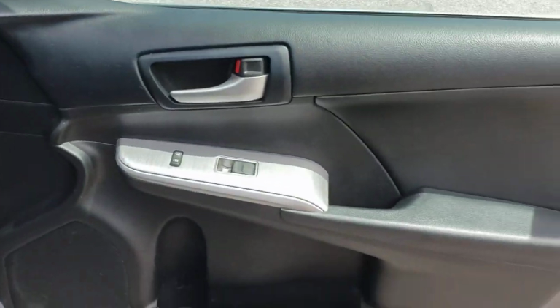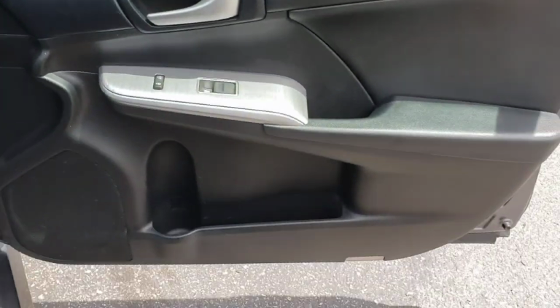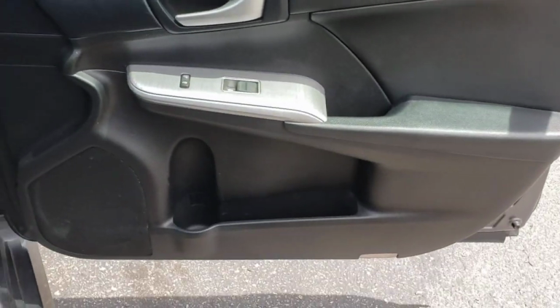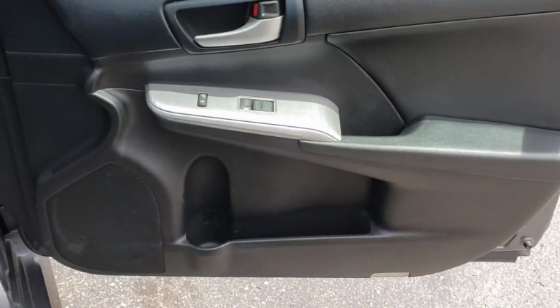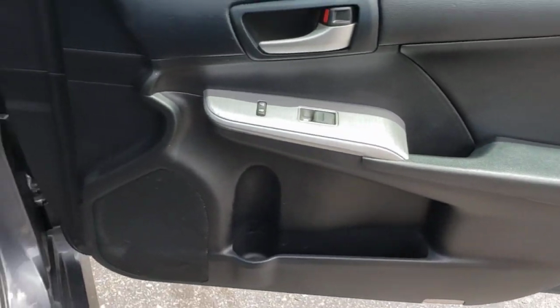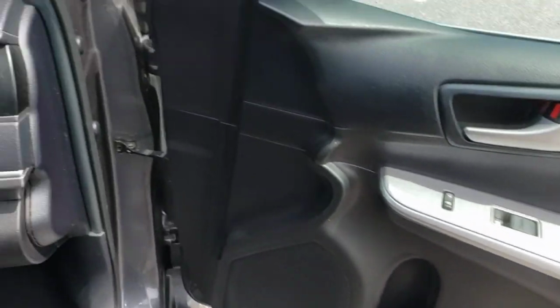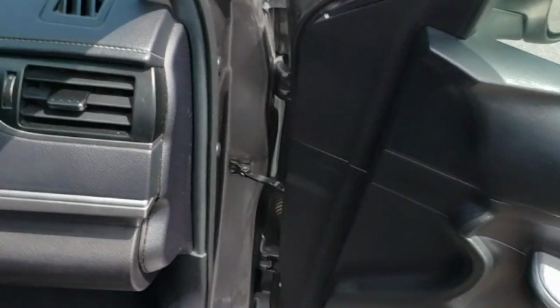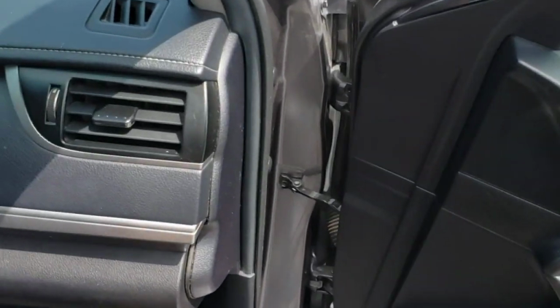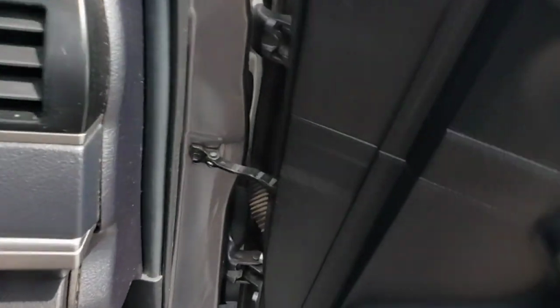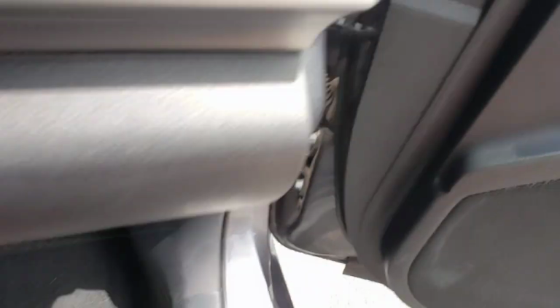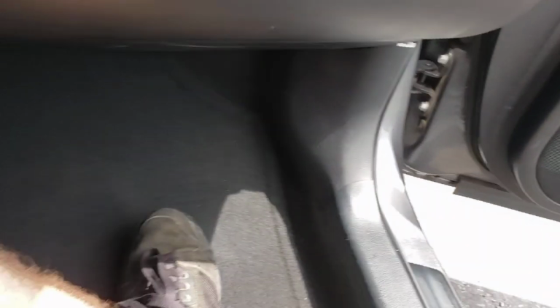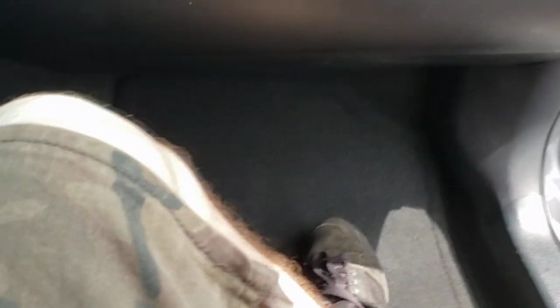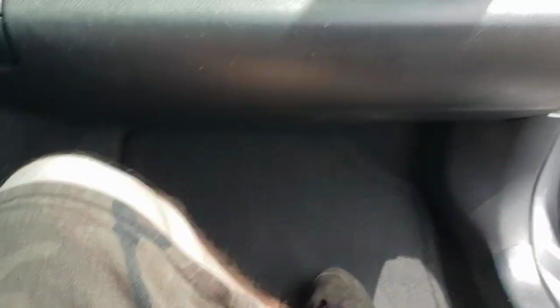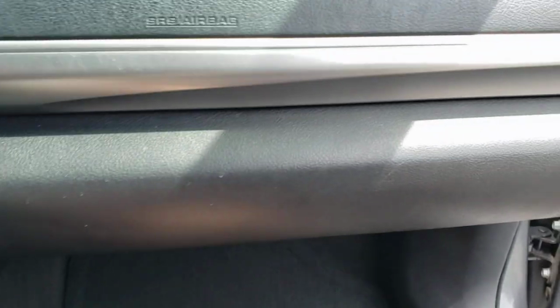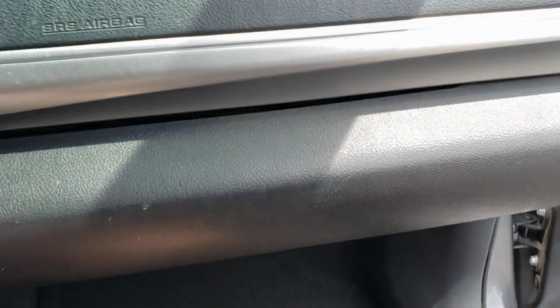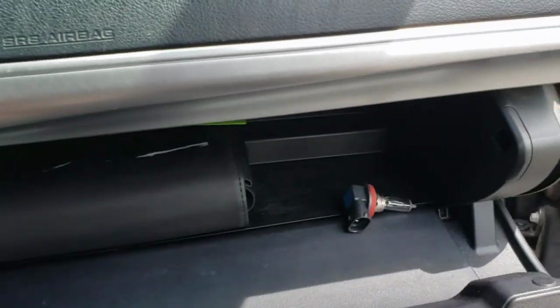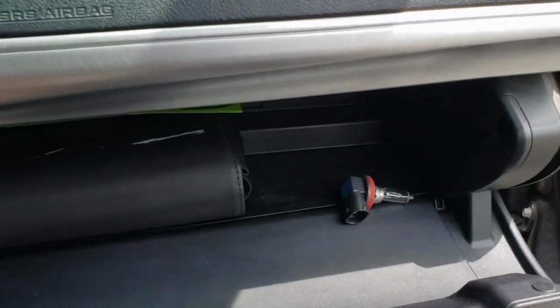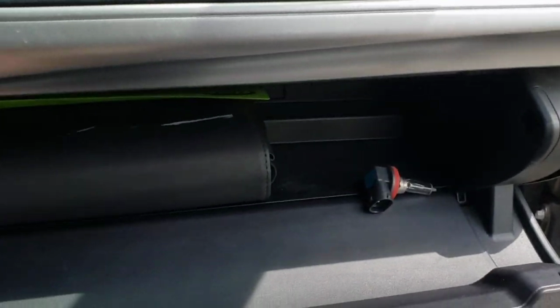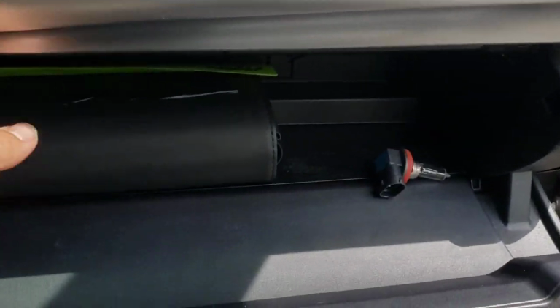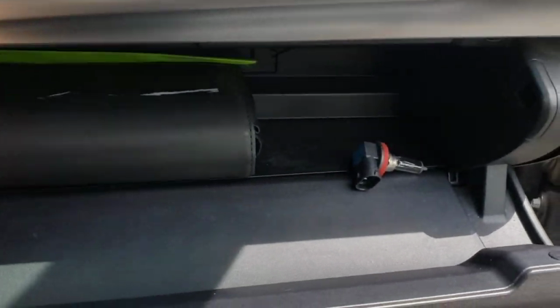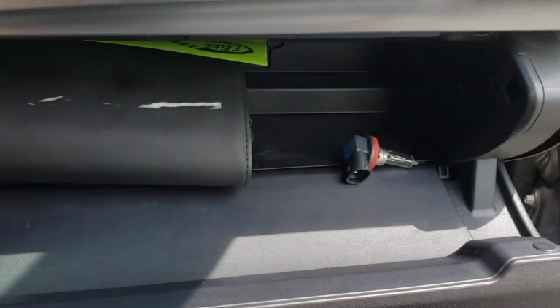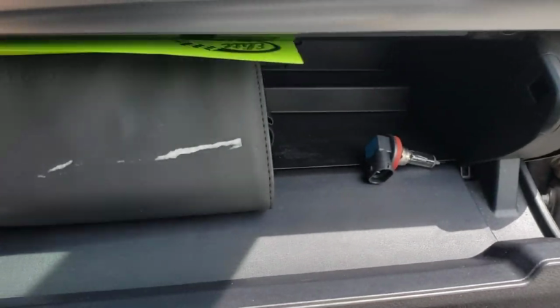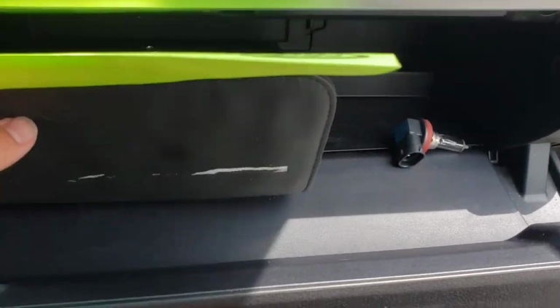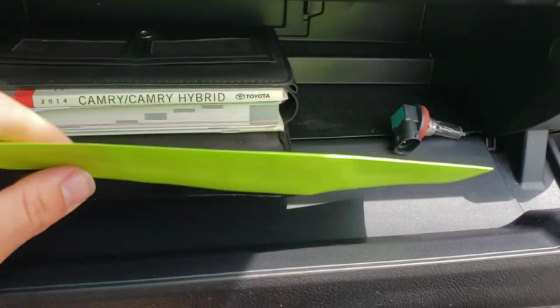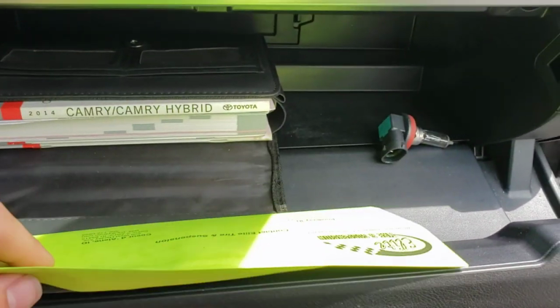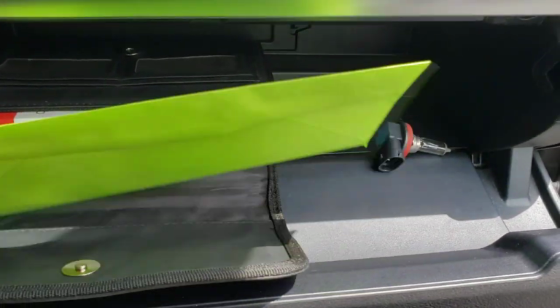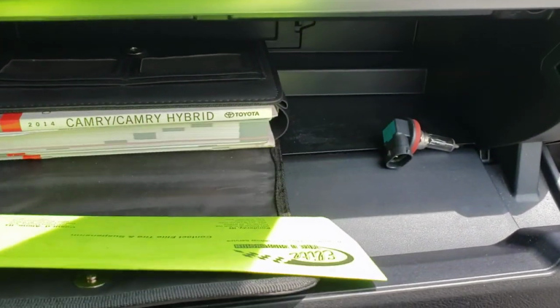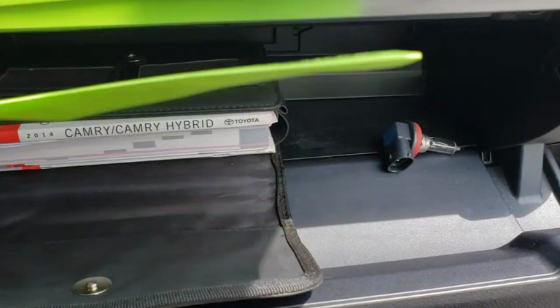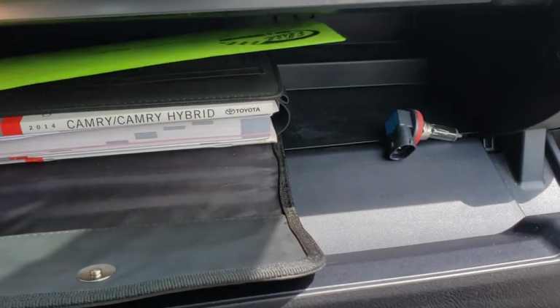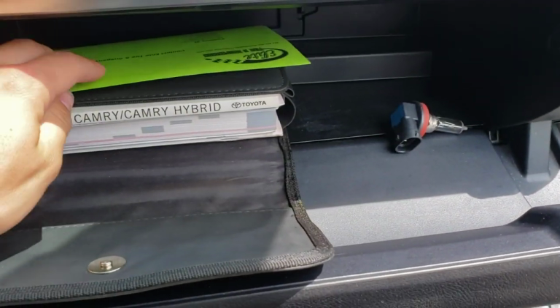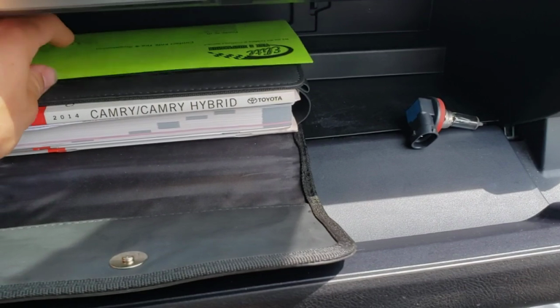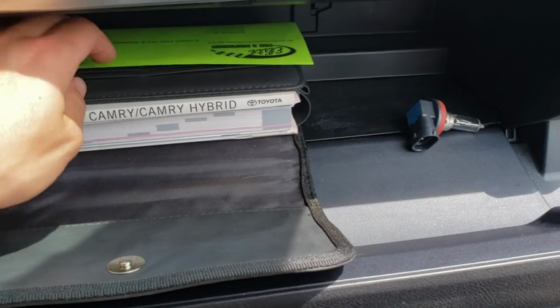Nice, clean door panels. Everything on this car works as it should. If it didn't, we'd get it fixed — like the transmission torque converter issue.